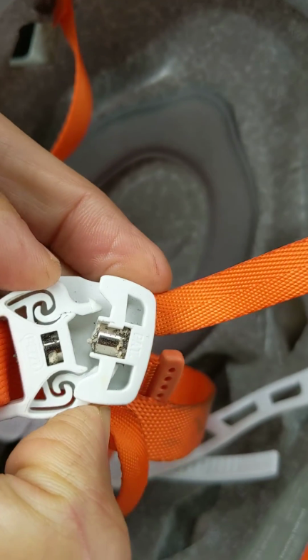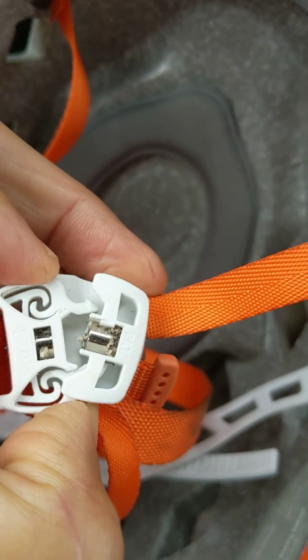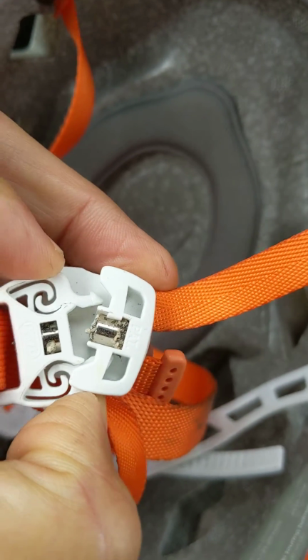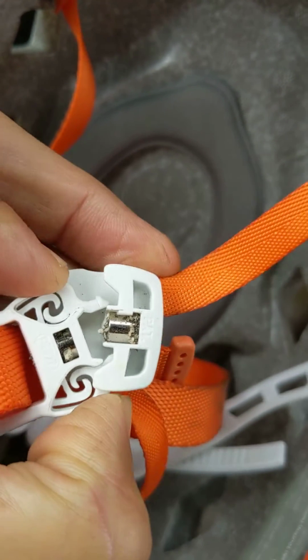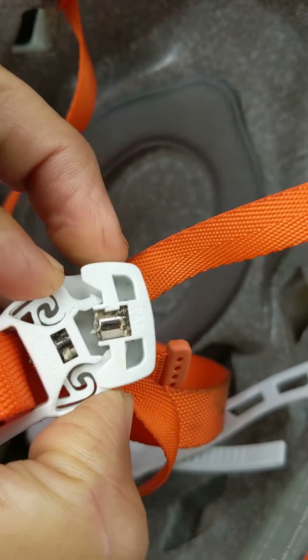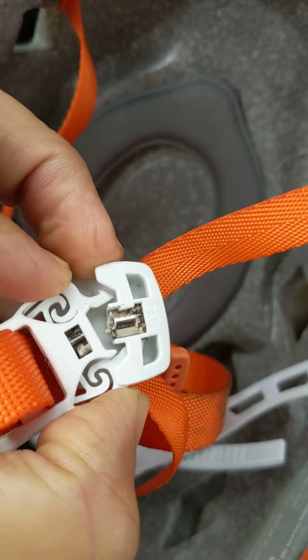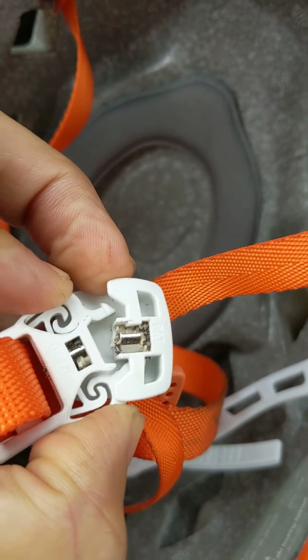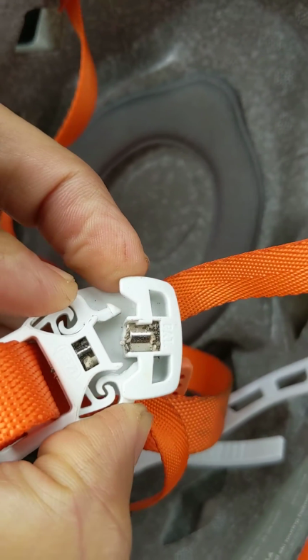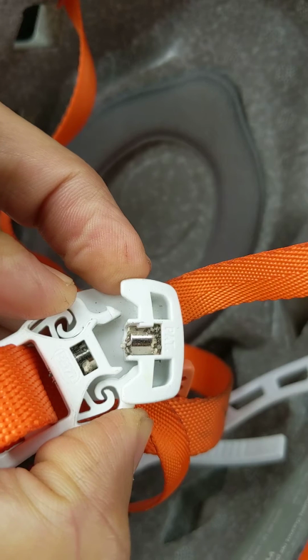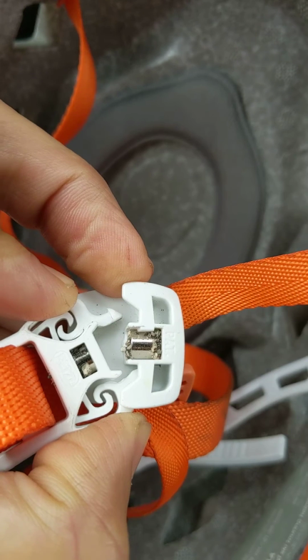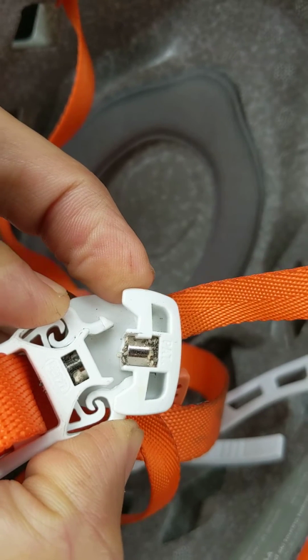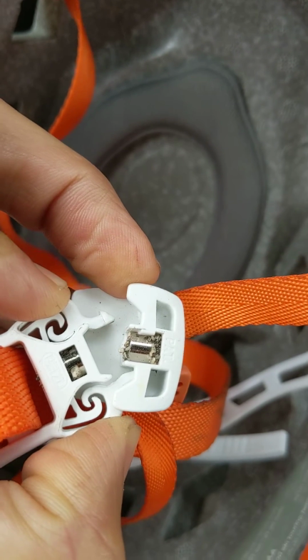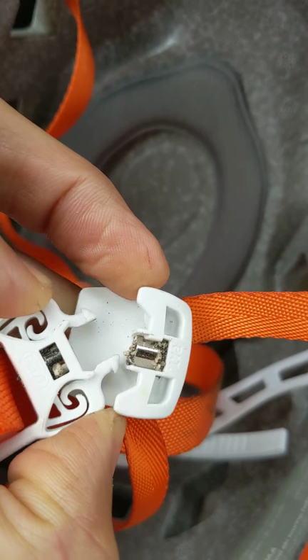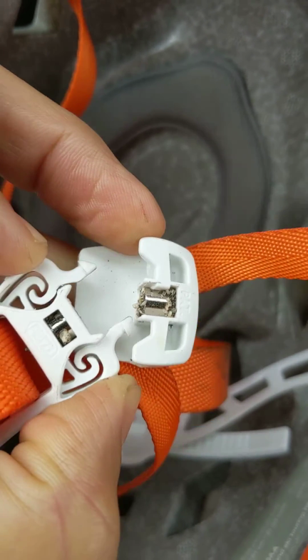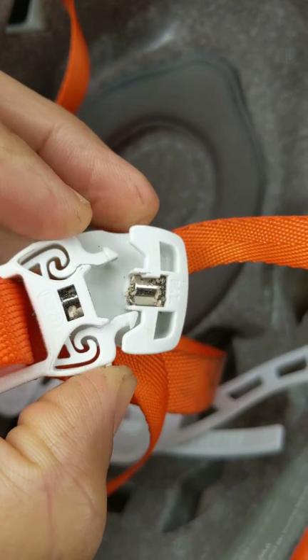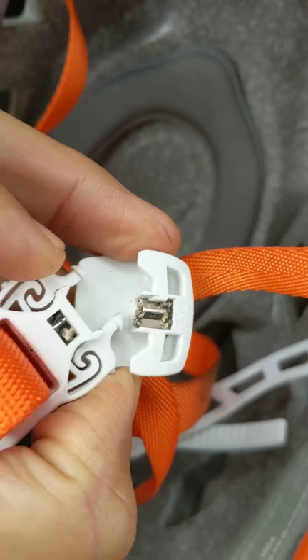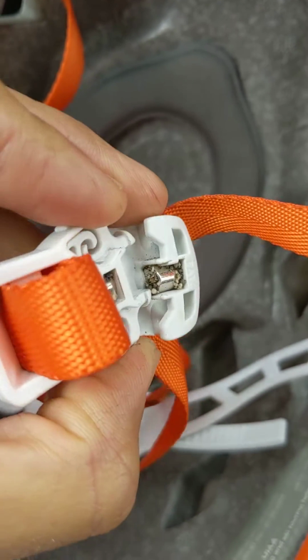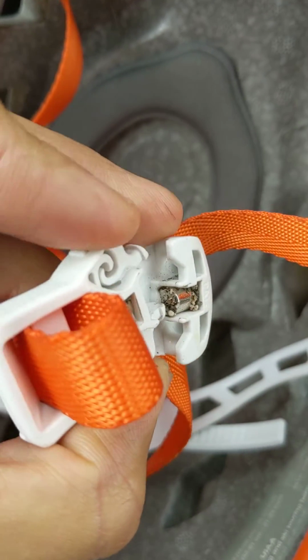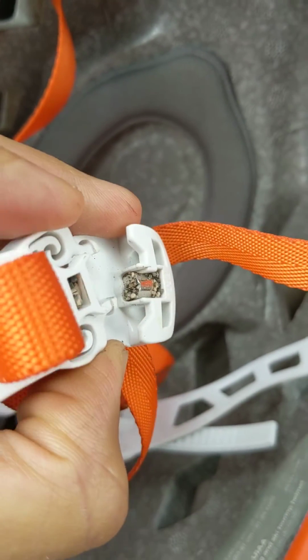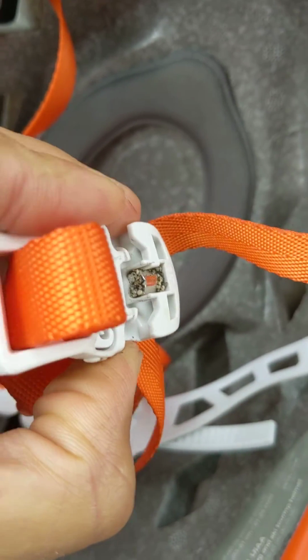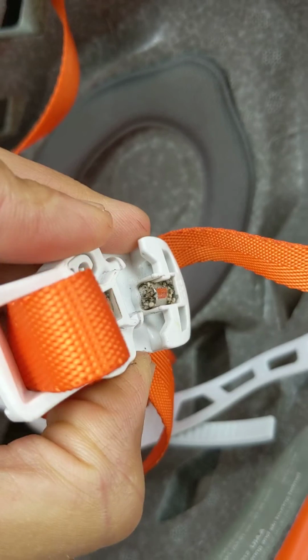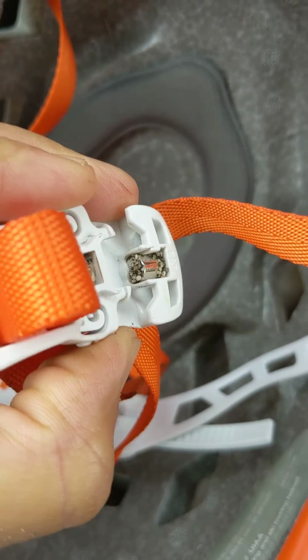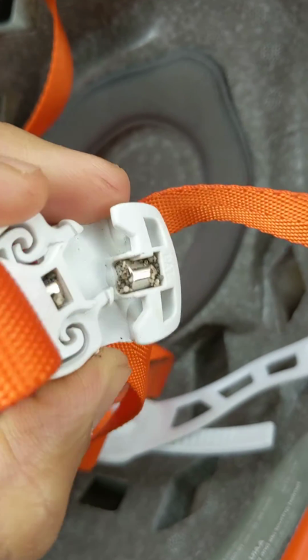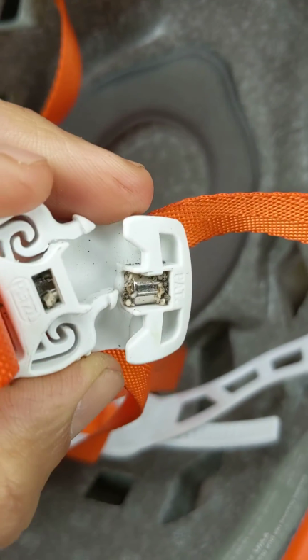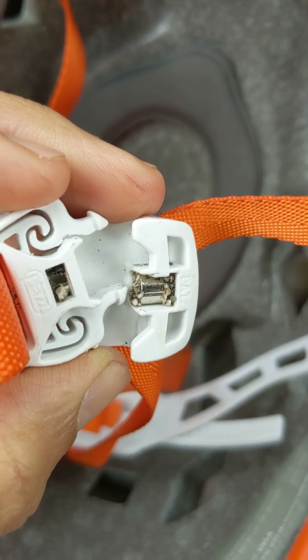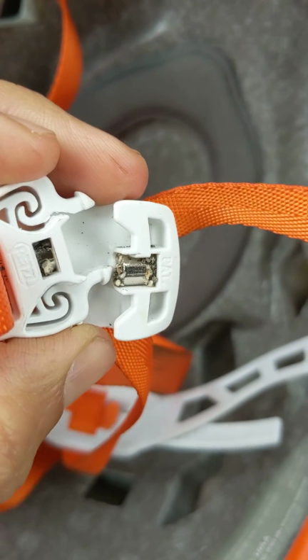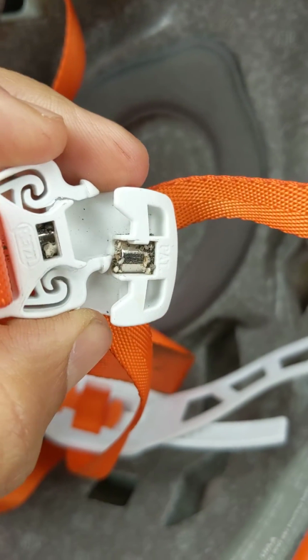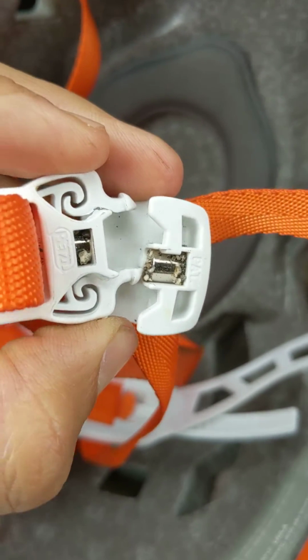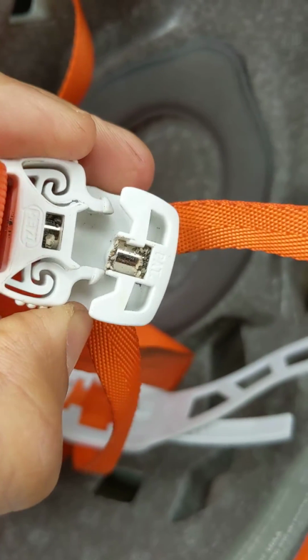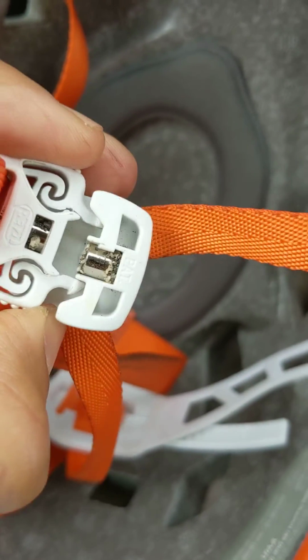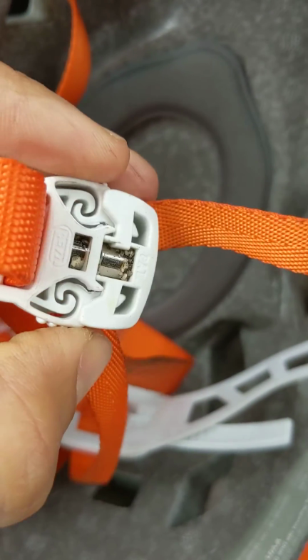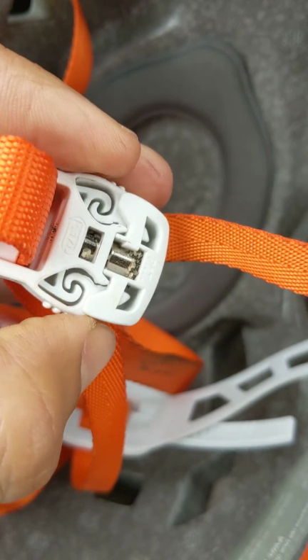You can see as I'm trying to get it out — one is stuck, won't come out. So anyway, this is just after one day of use, and it's just not a very robust design.